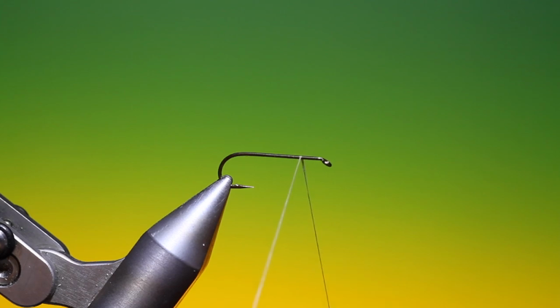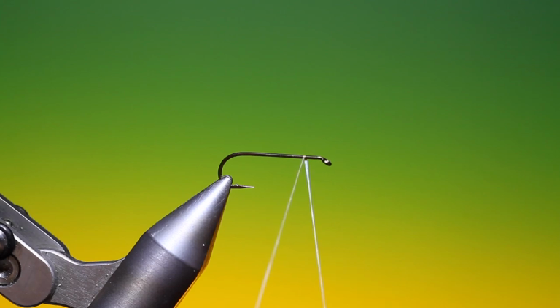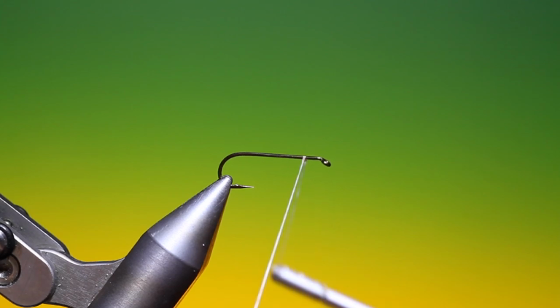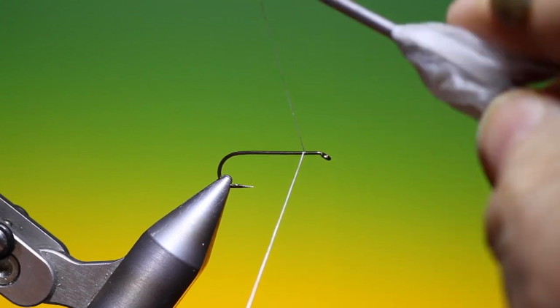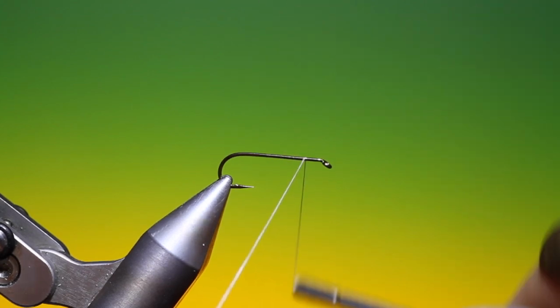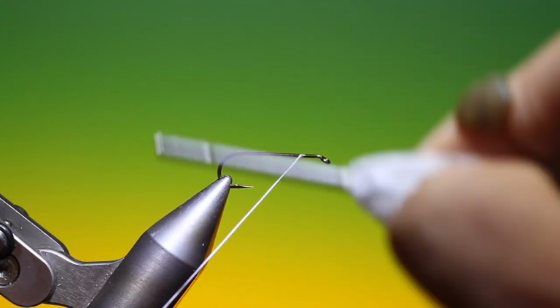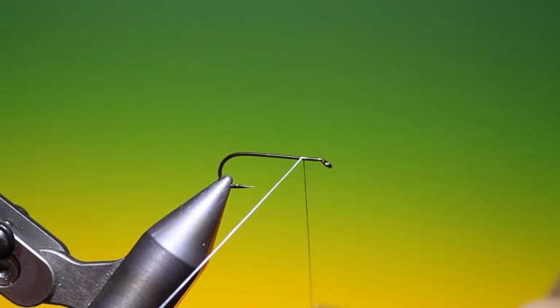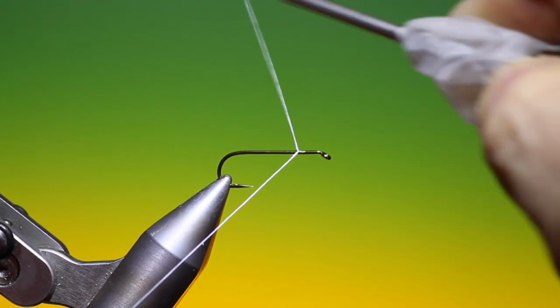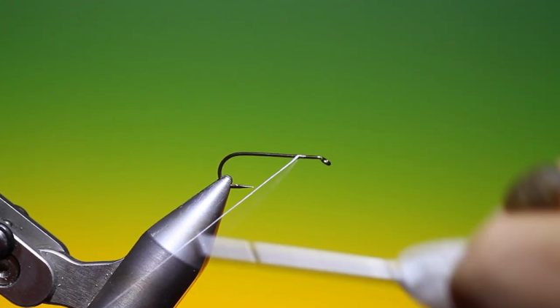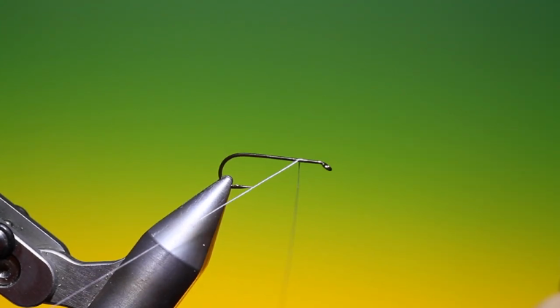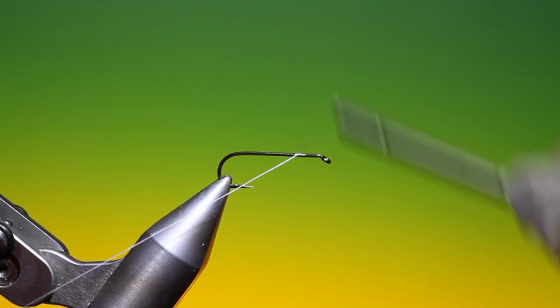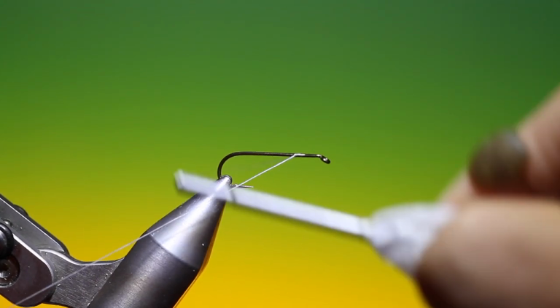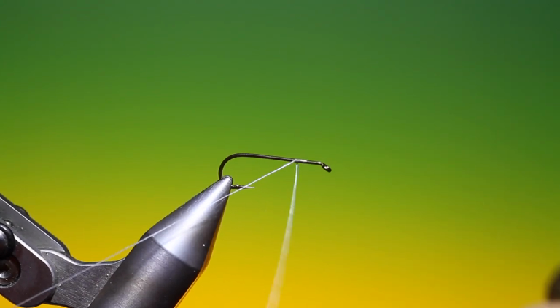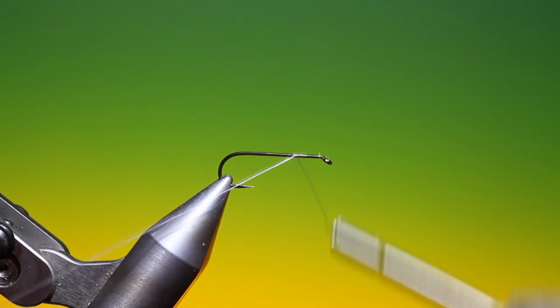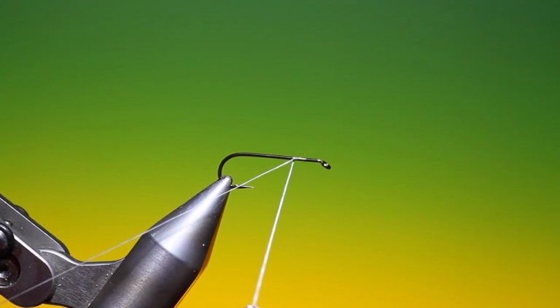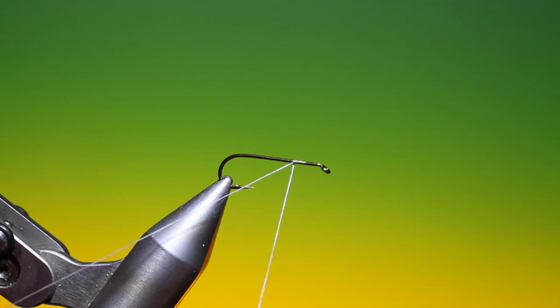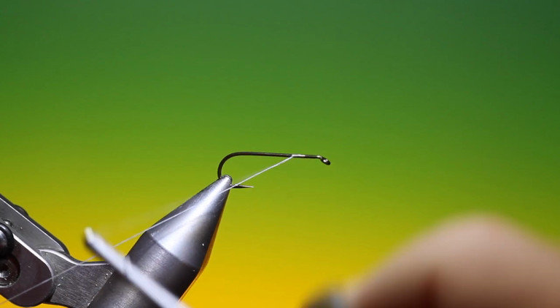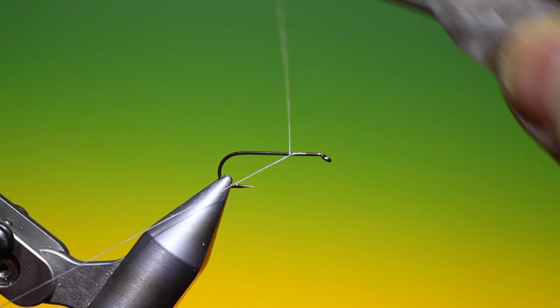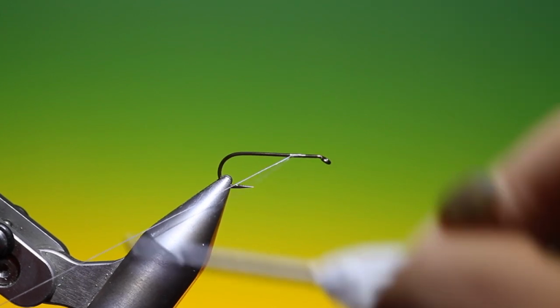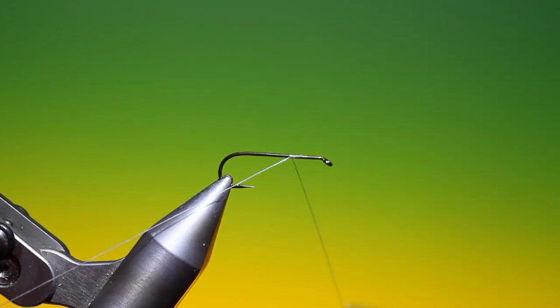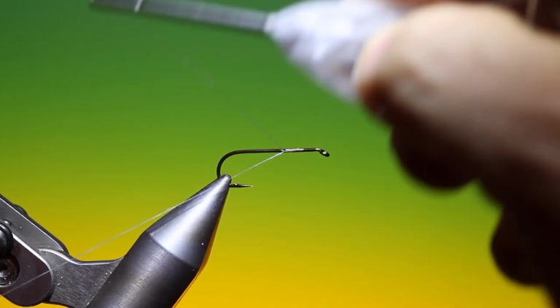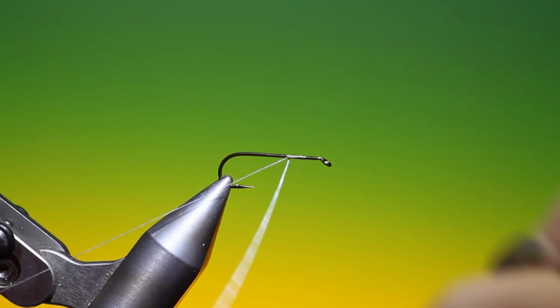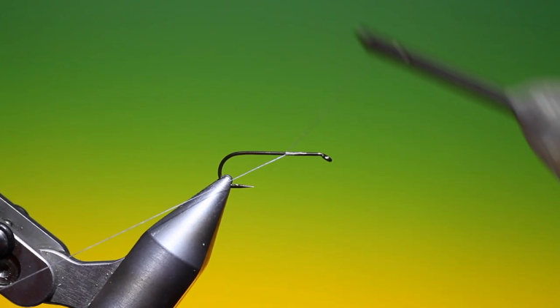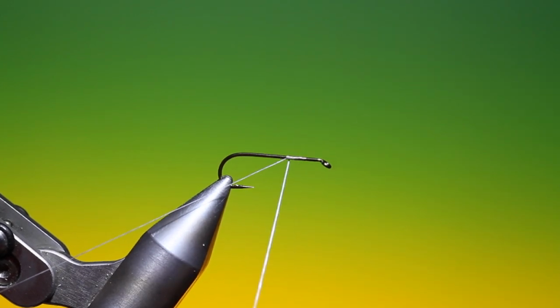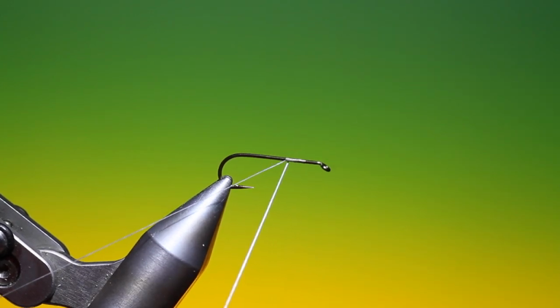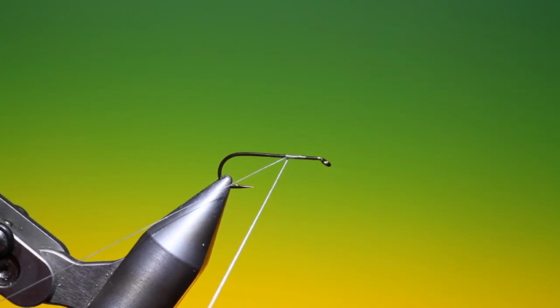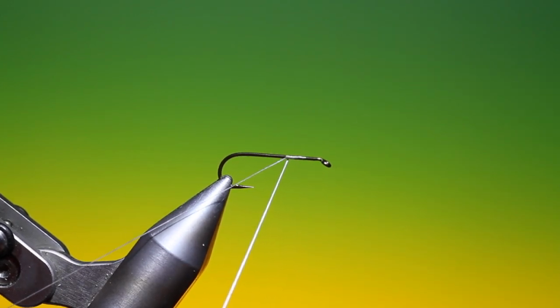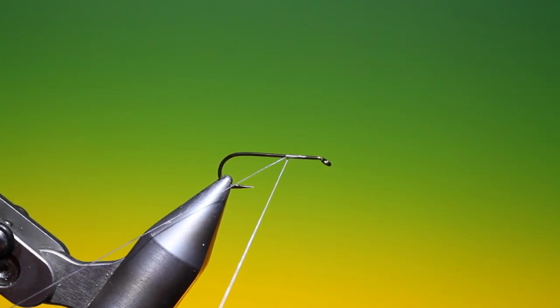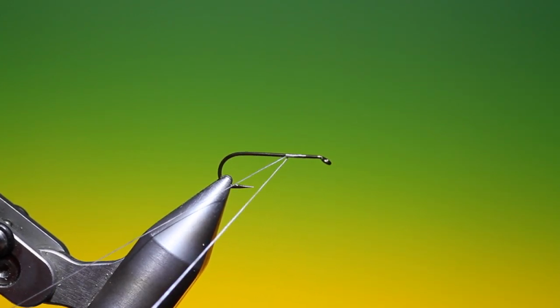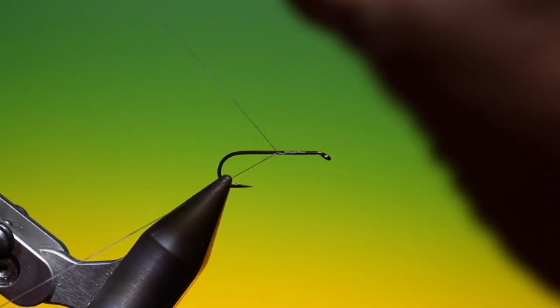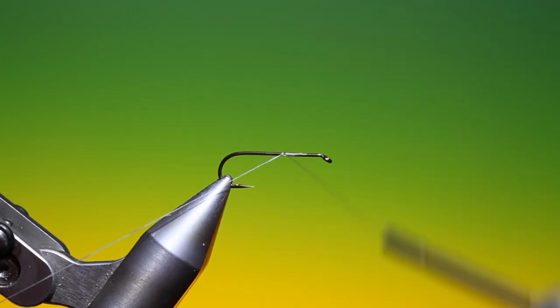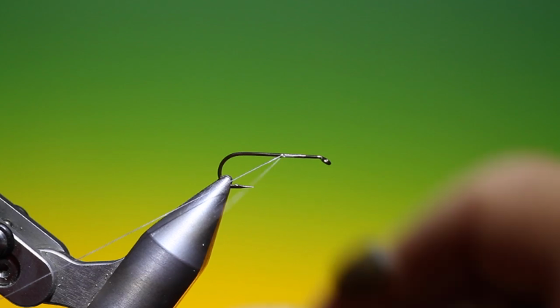So we'll just attach our tying thread. We want to cover the whole hook shank with the tying thread because we don't want the deer hair slipping.